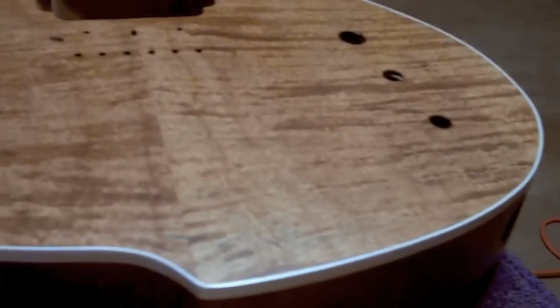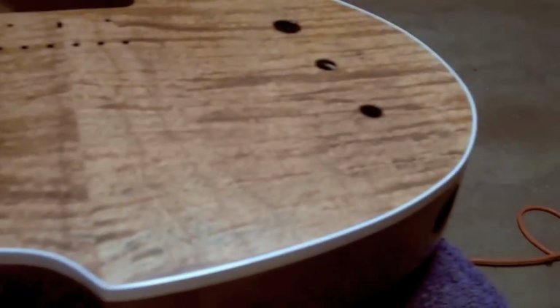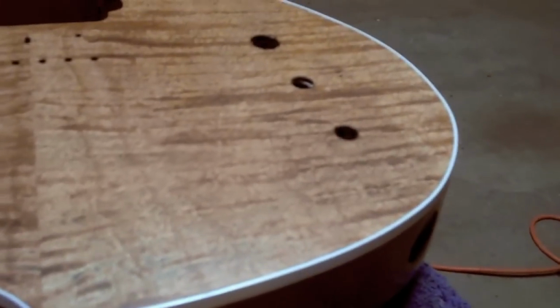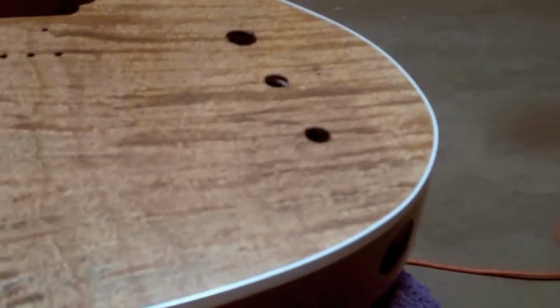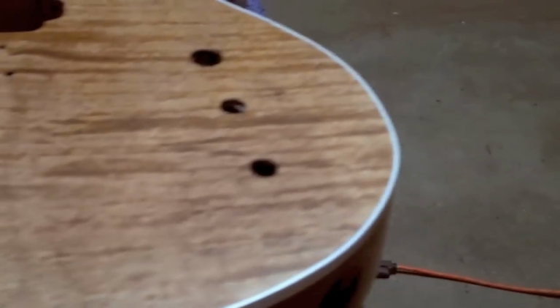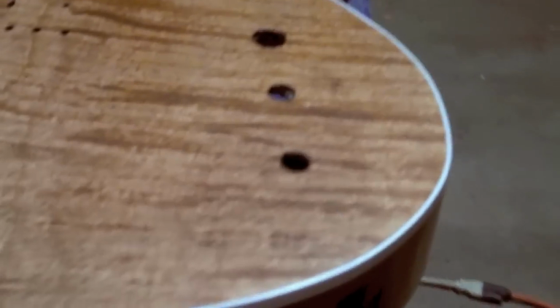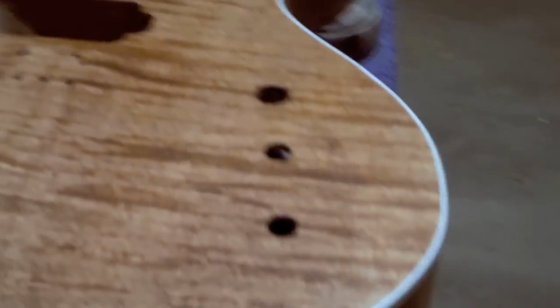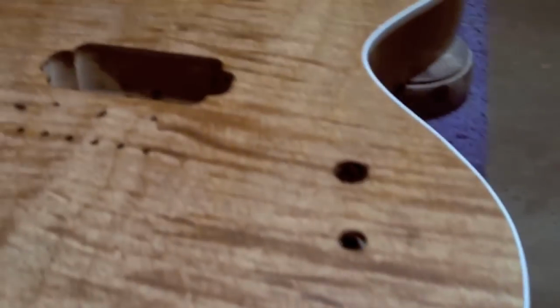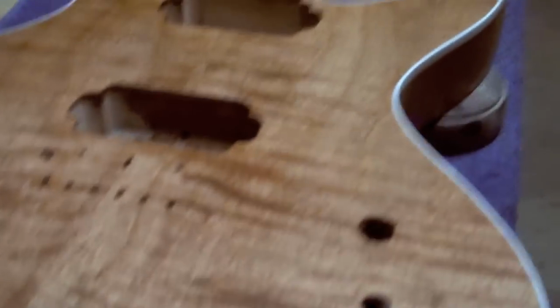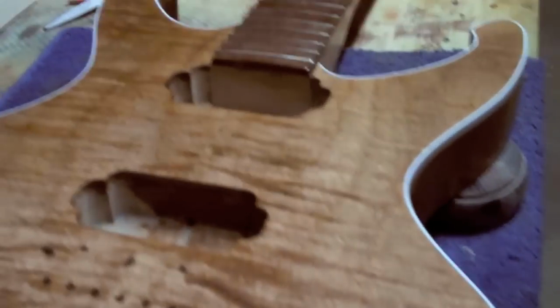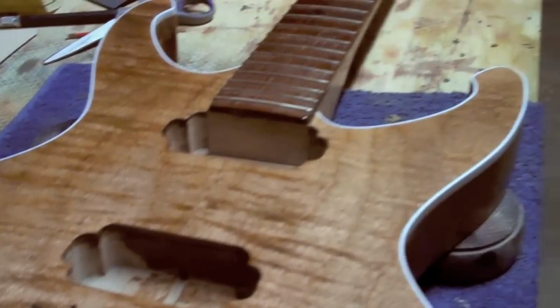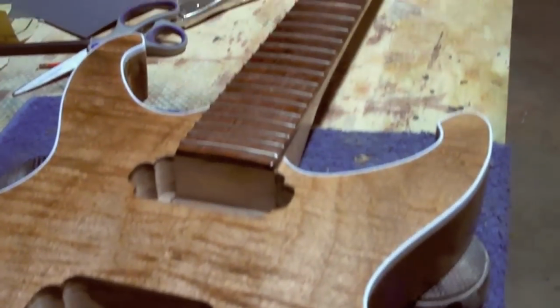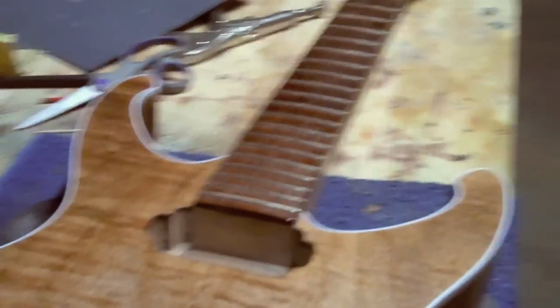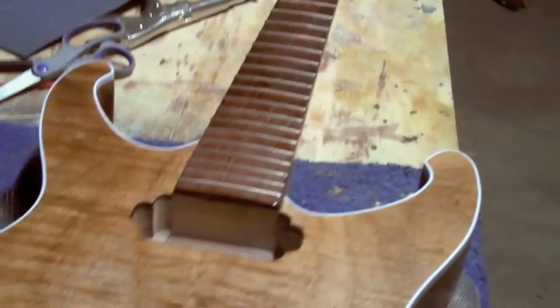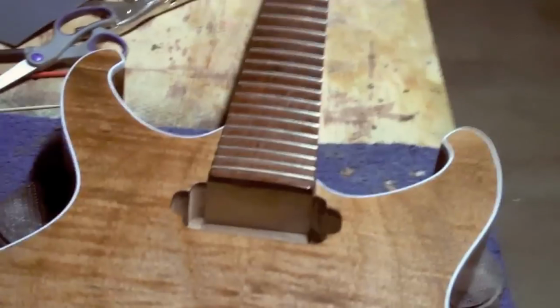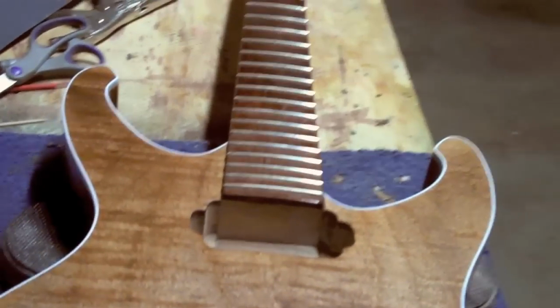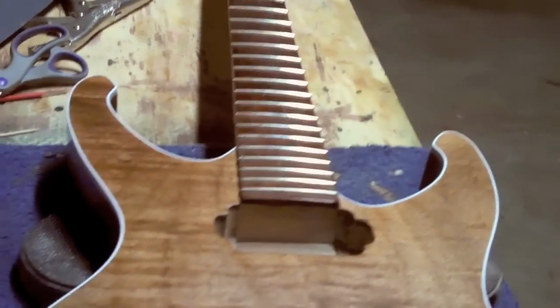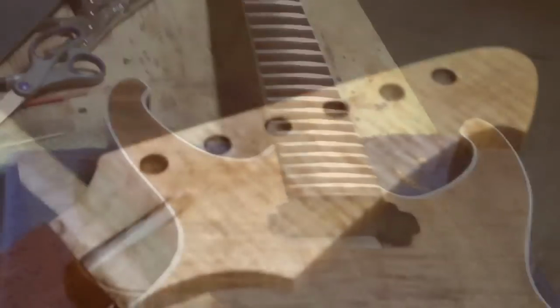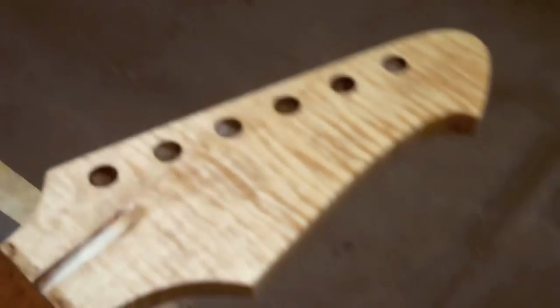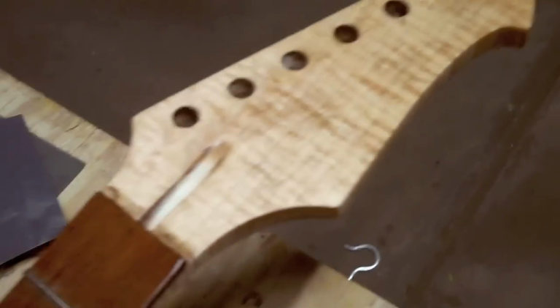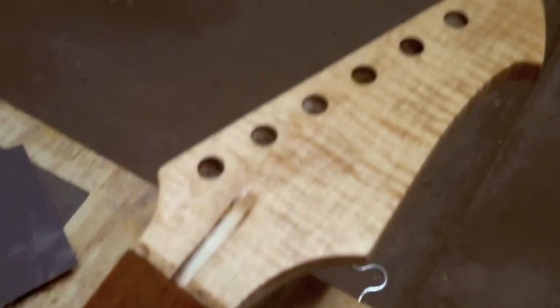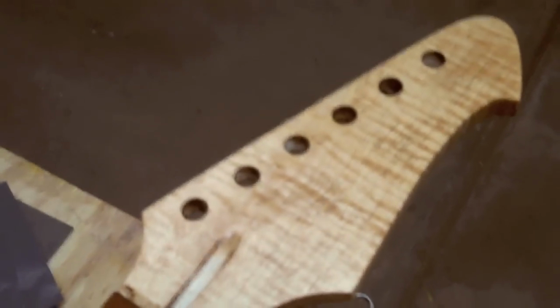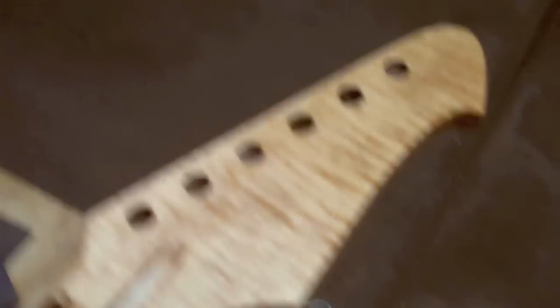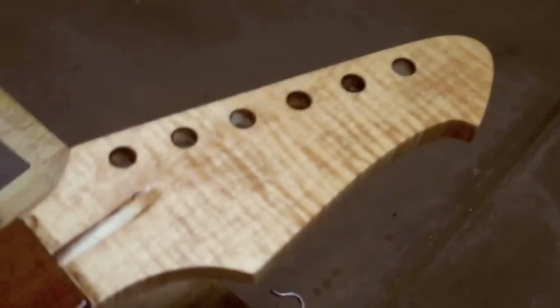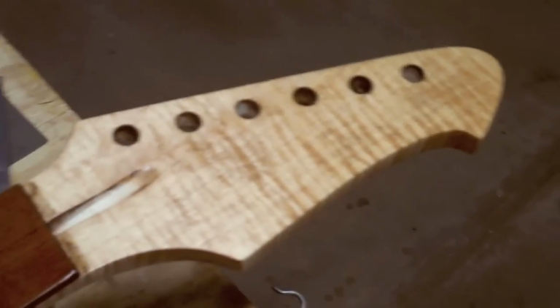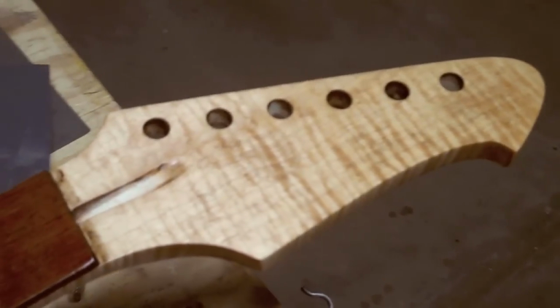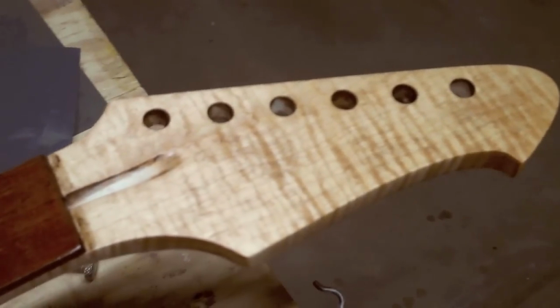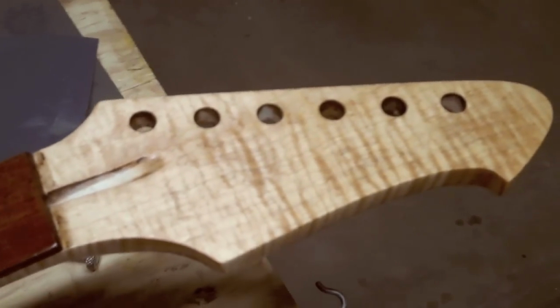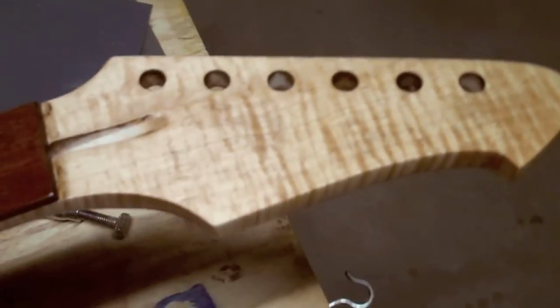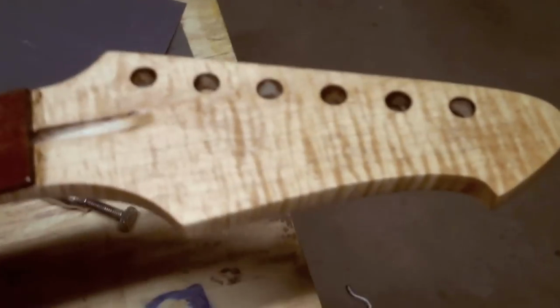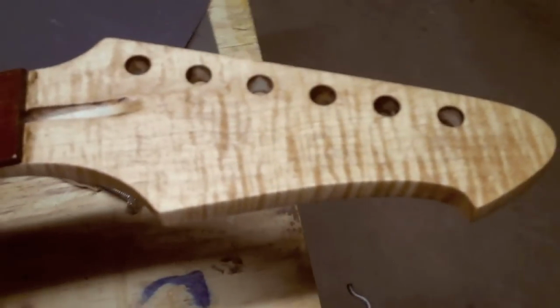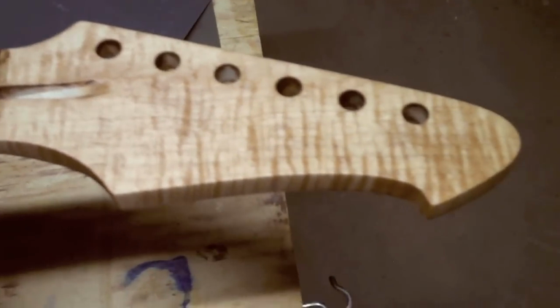I will let this dry overnight and decide tomorrow if I want to add on another coat, but I doubt I will. Adding more coats of pure tung oil really won't change the surface very much. And that is really all there is to applying pure tung oil — it is really simple.